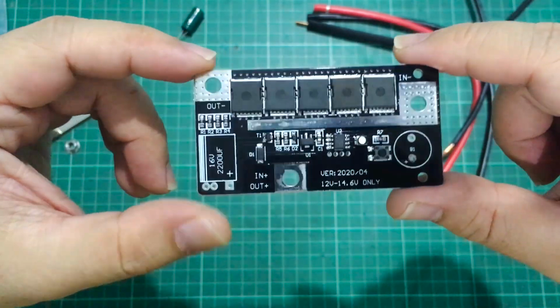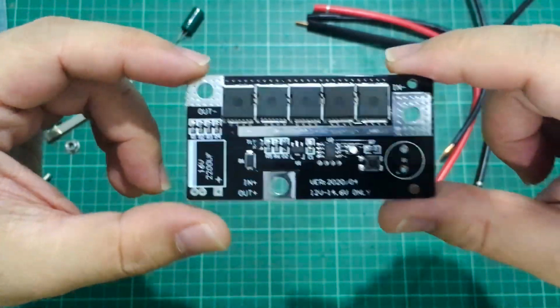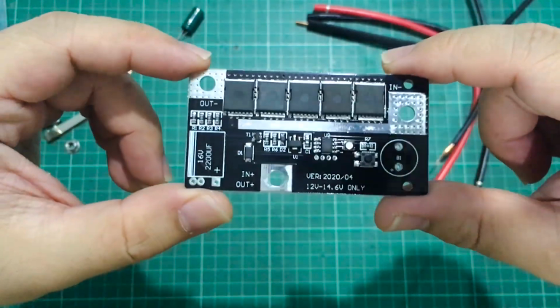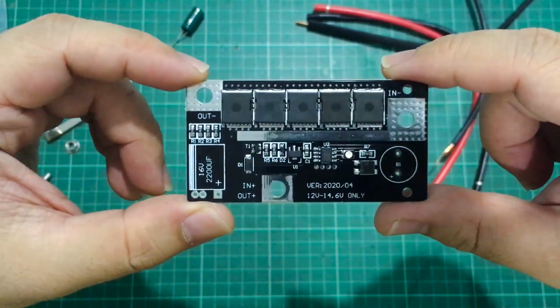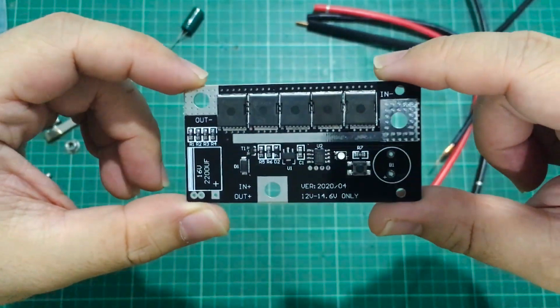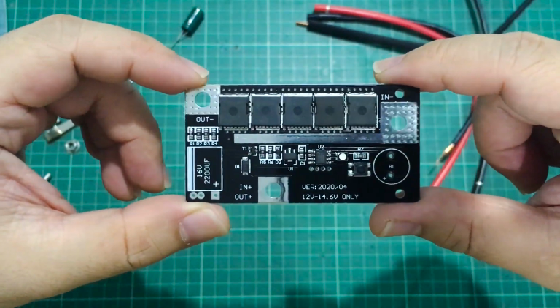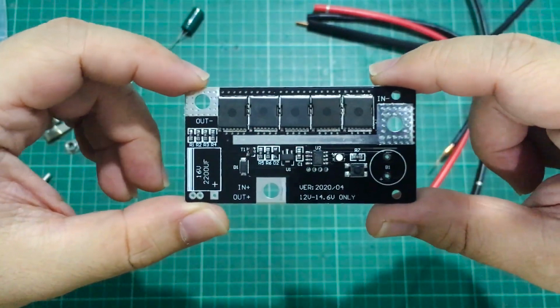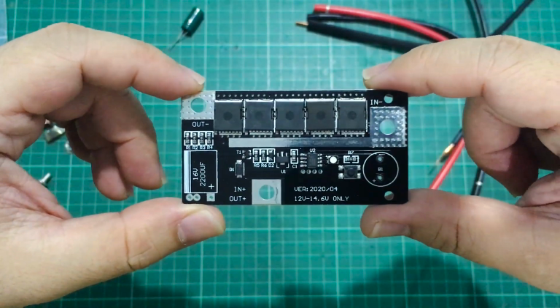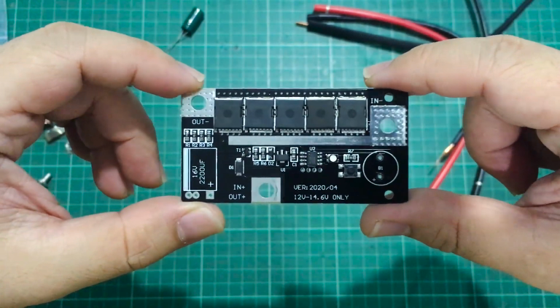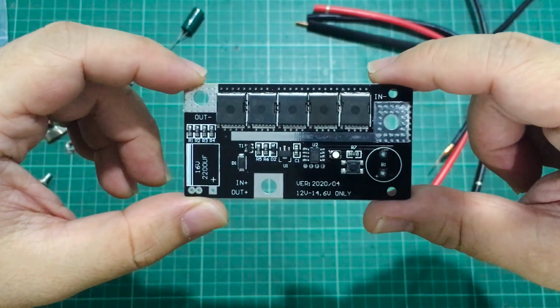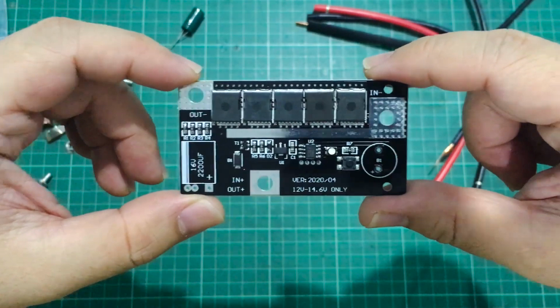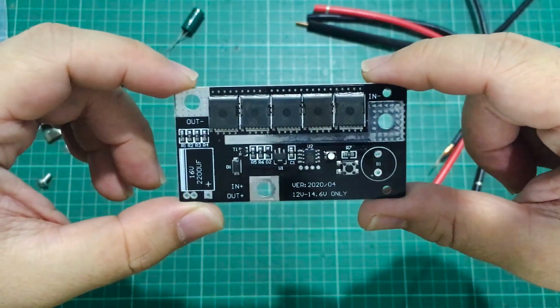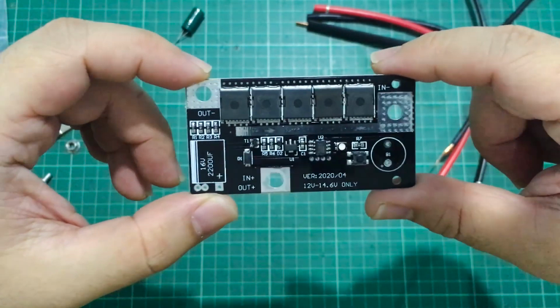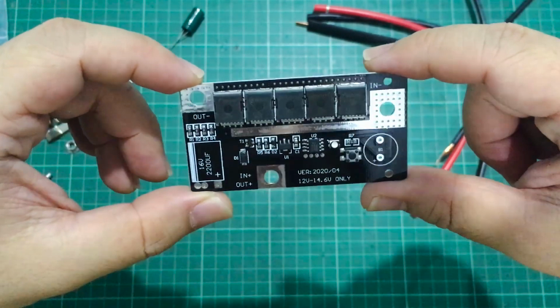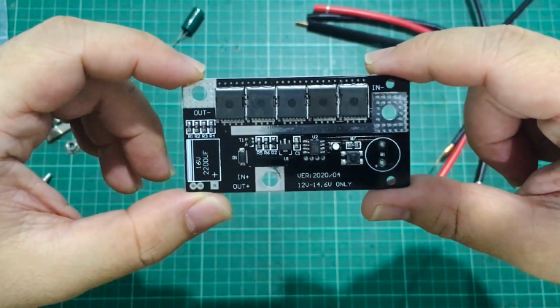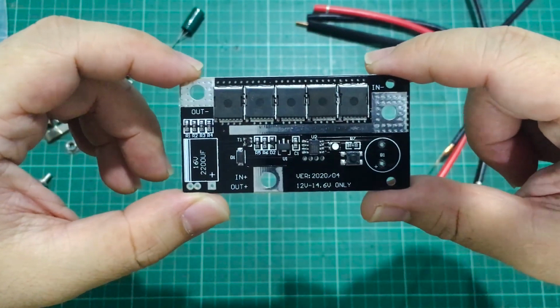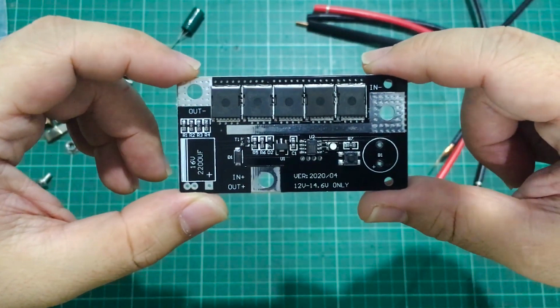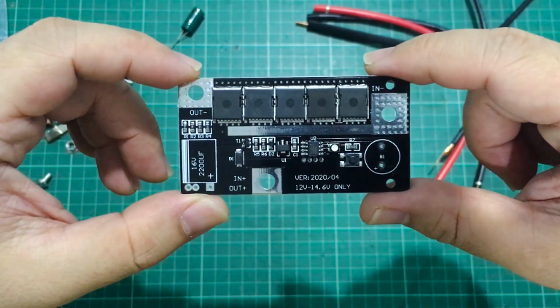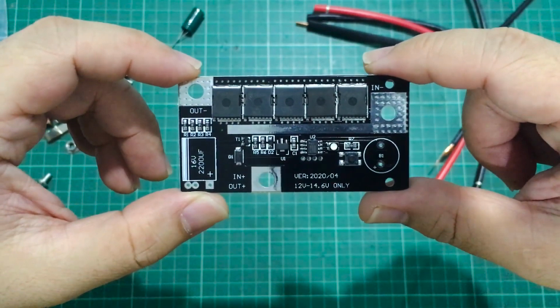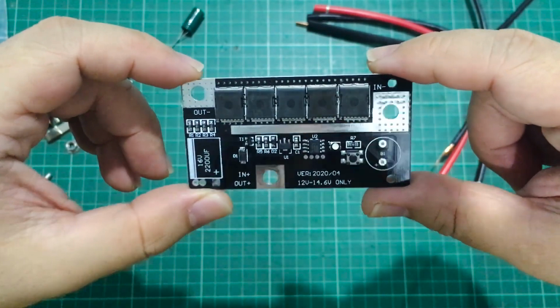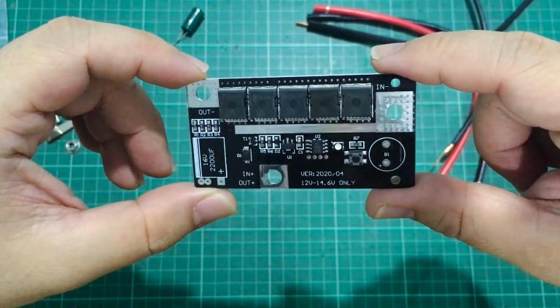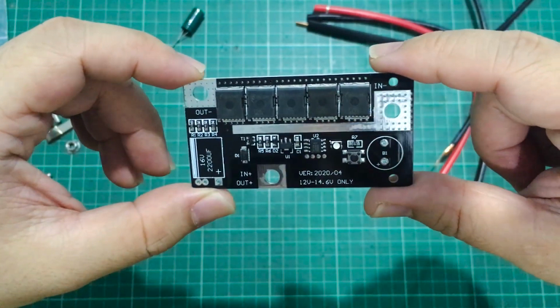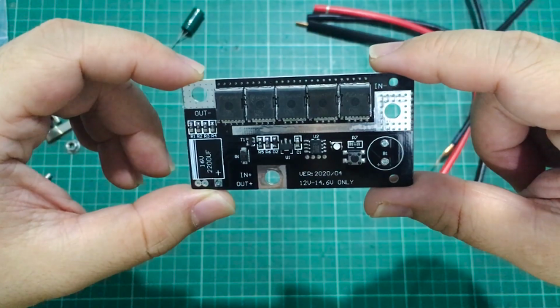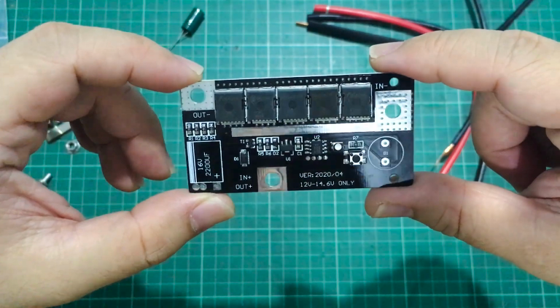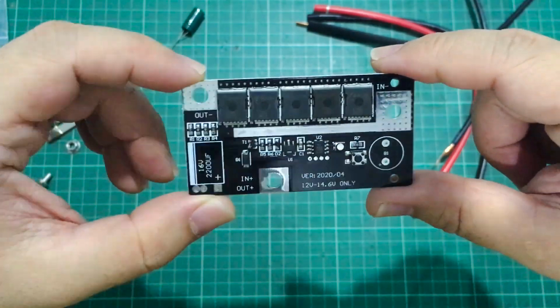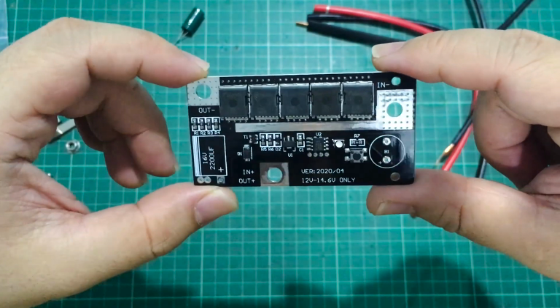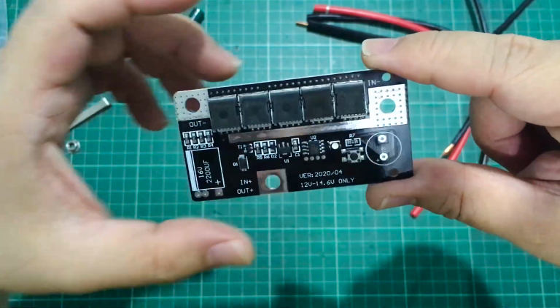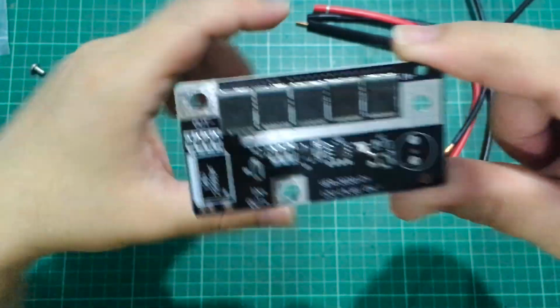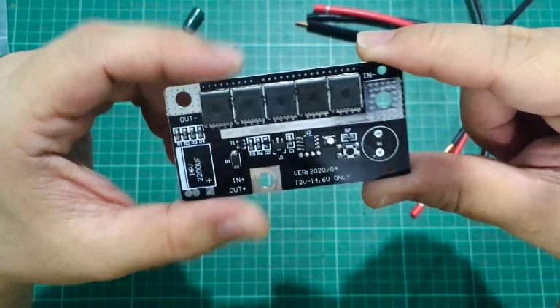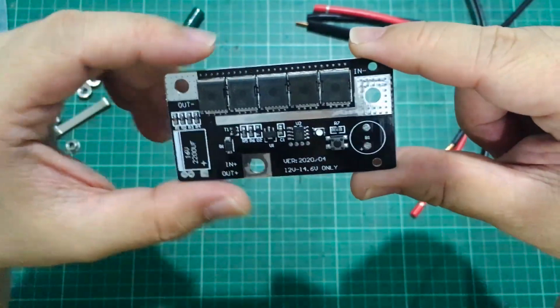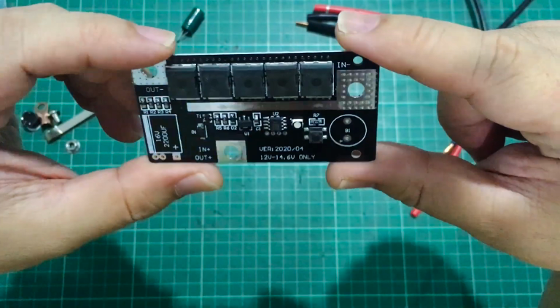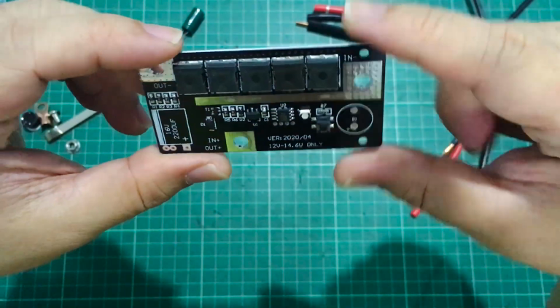I think I can fashion some 3S LiPos for that, or I could discharge one of my 4S batteries down to 14.6 volts, but that doesn't leave too much power. Anyway, we'll give that a try.